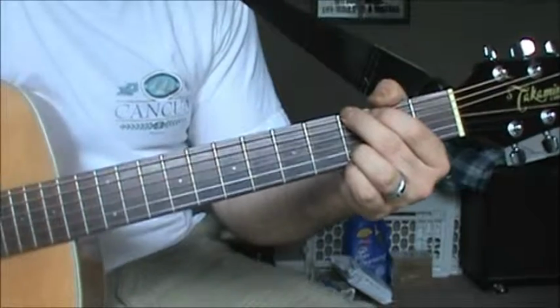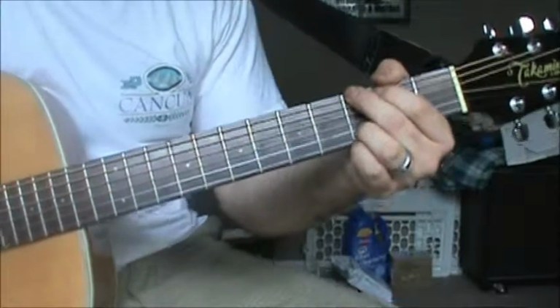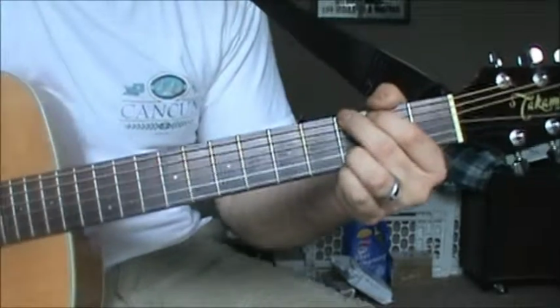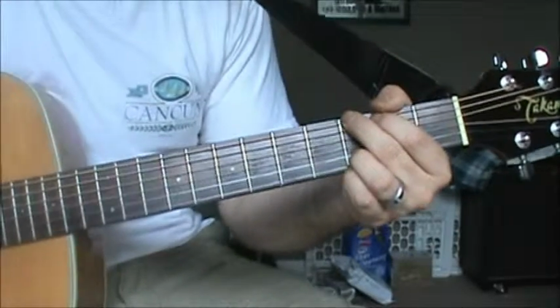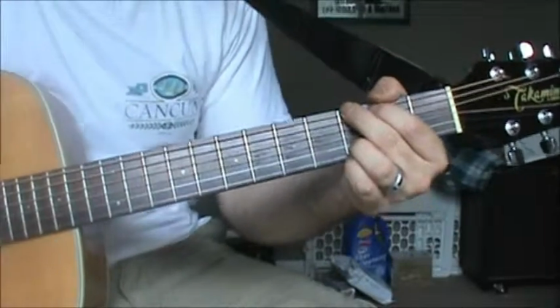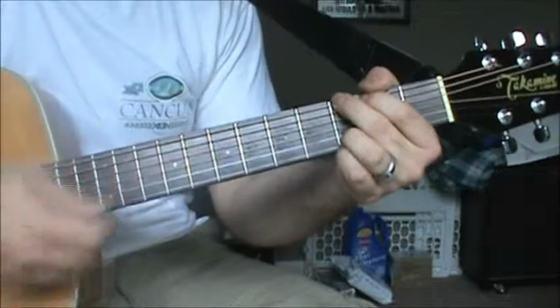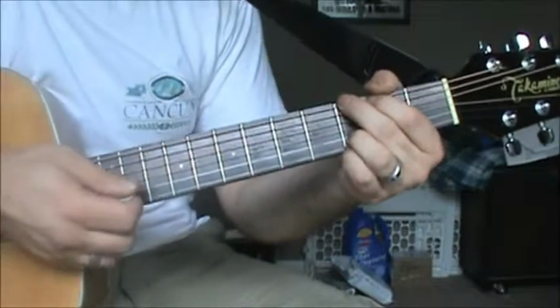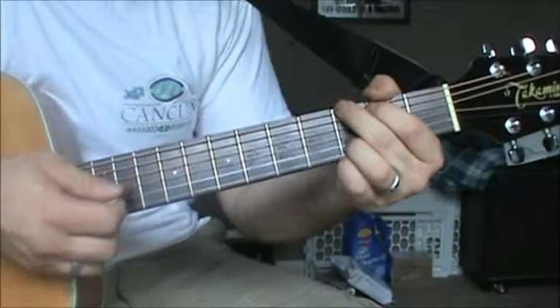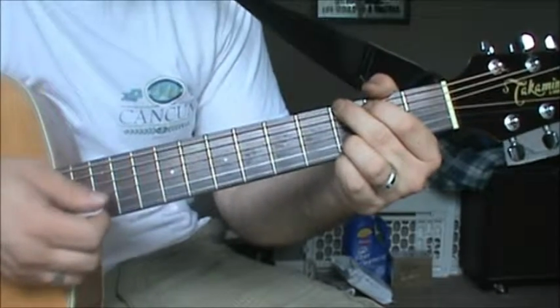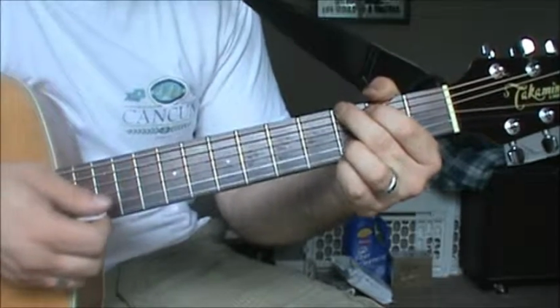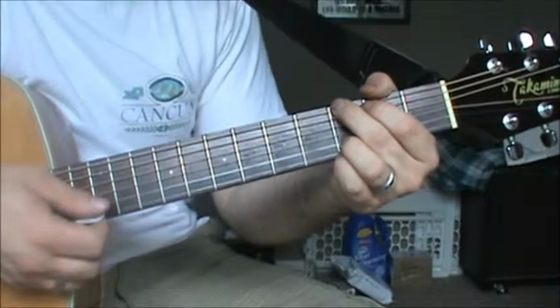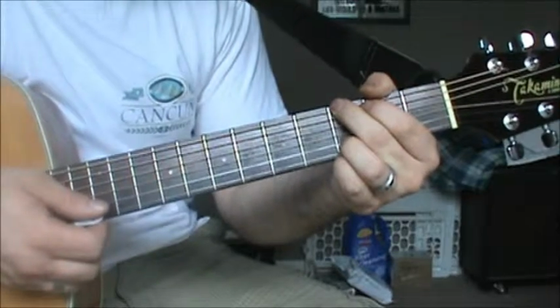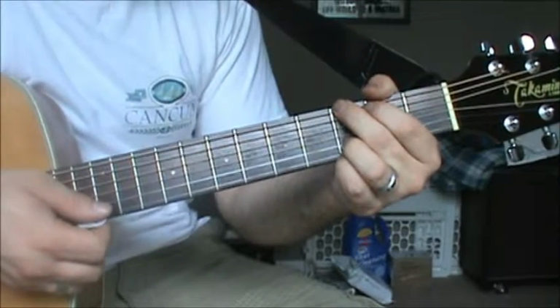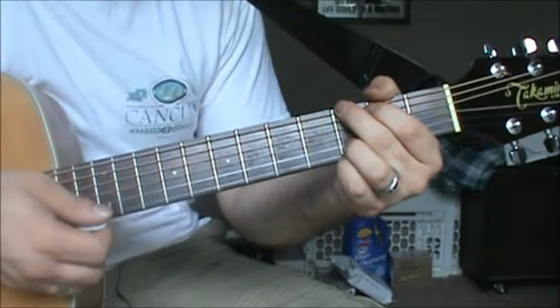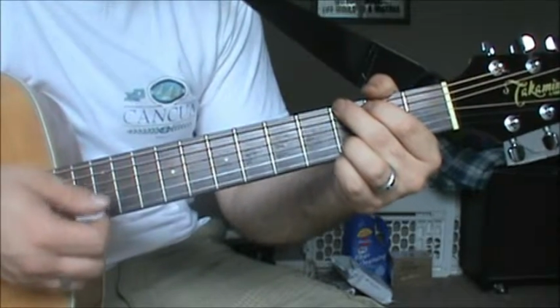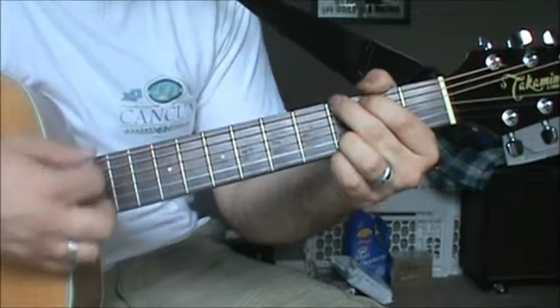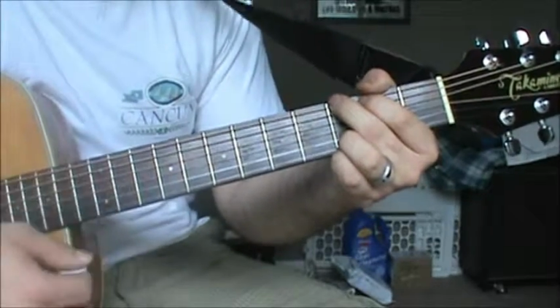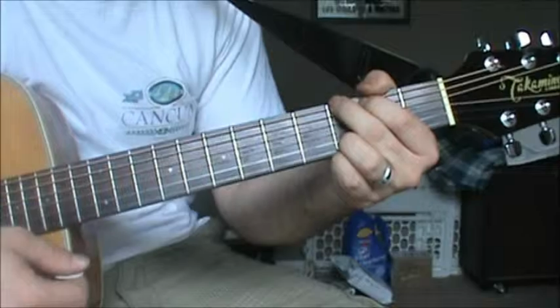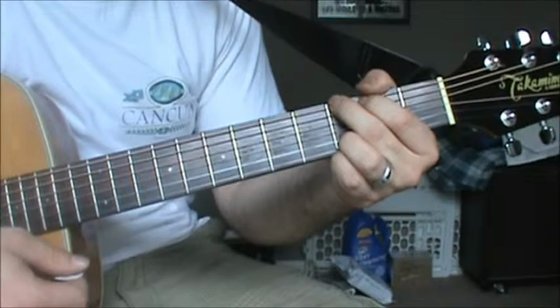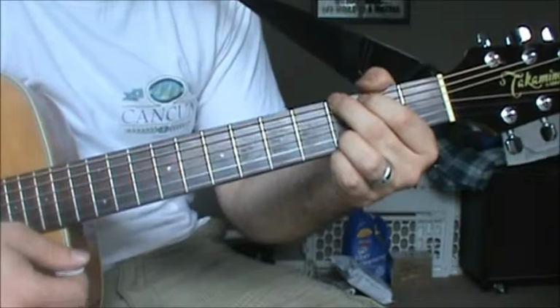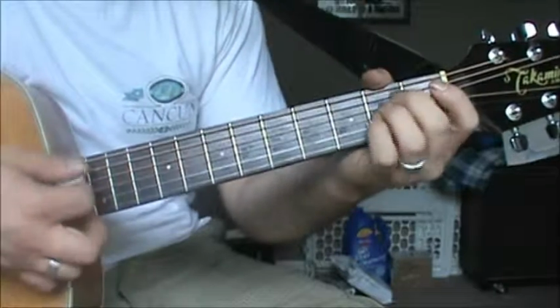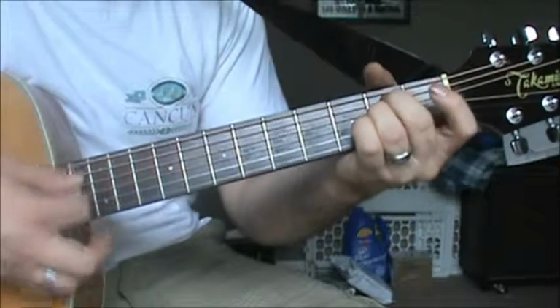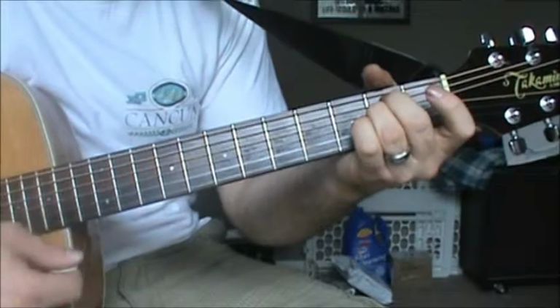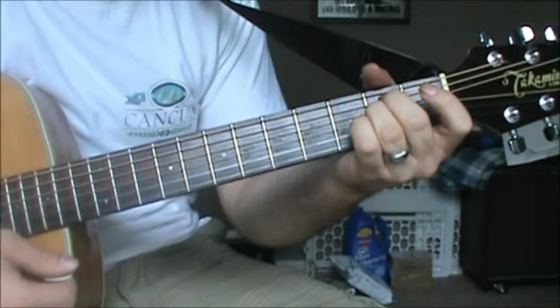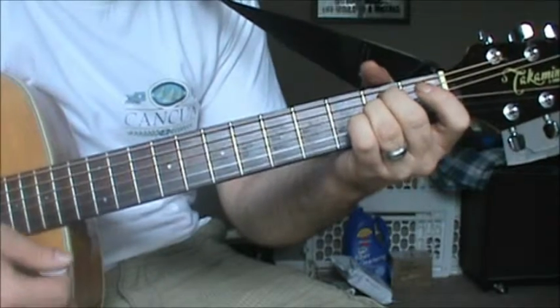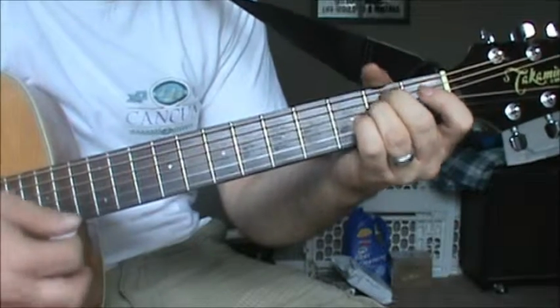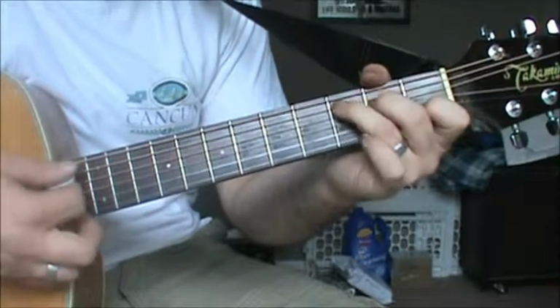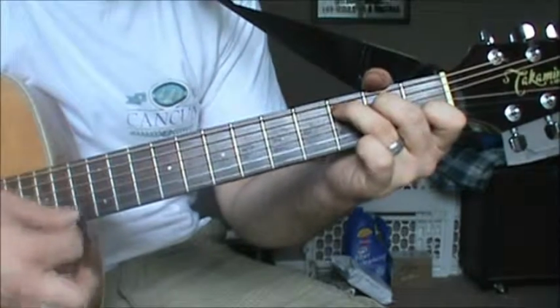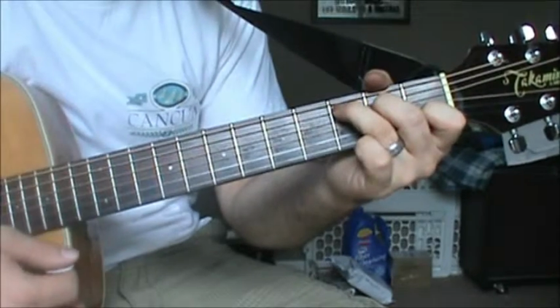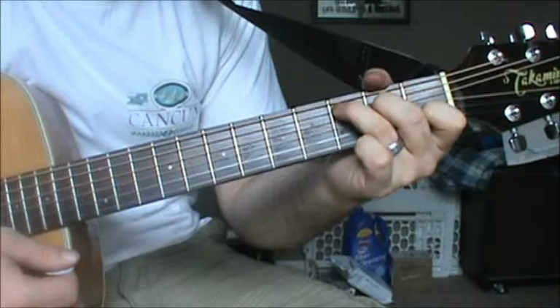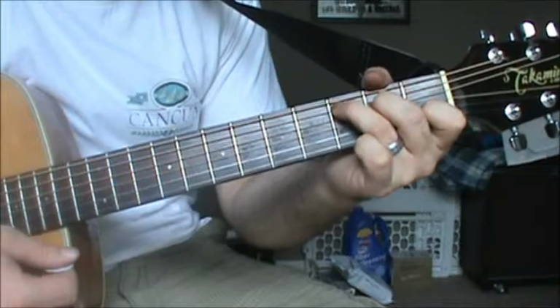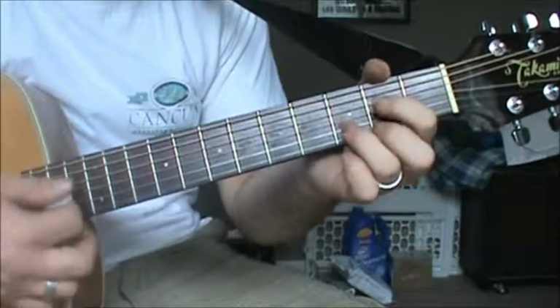Strumming! Let's go through a few popular strumming patterns. We're going to use a simple chord progression: G, Em, C, and D.